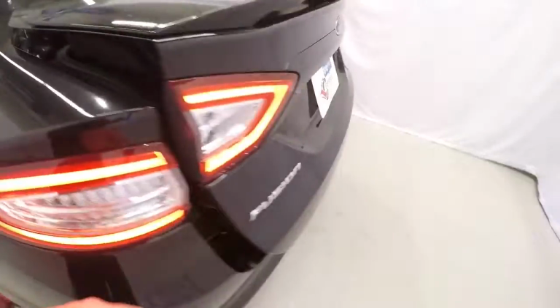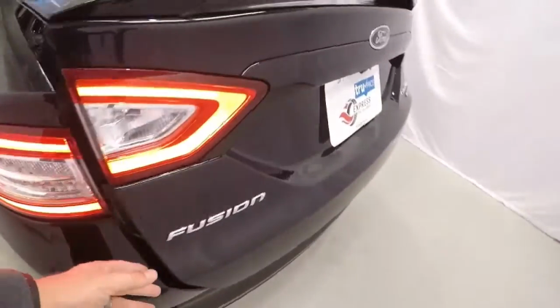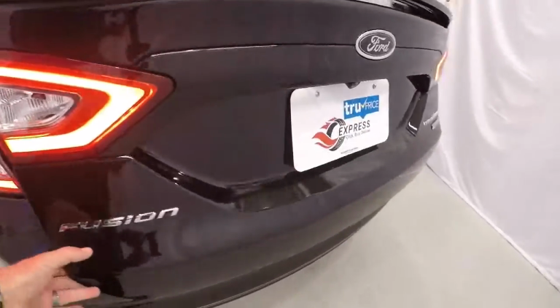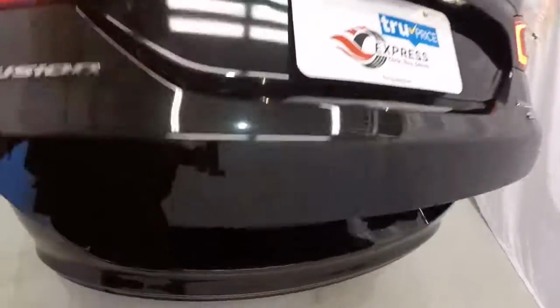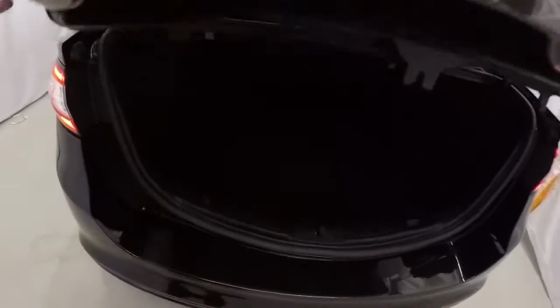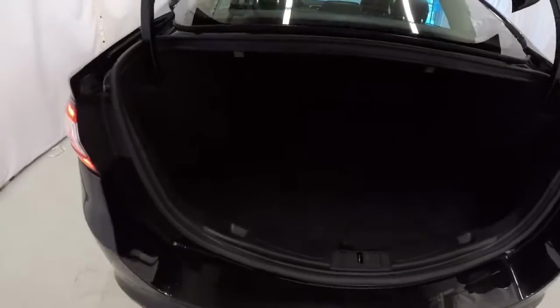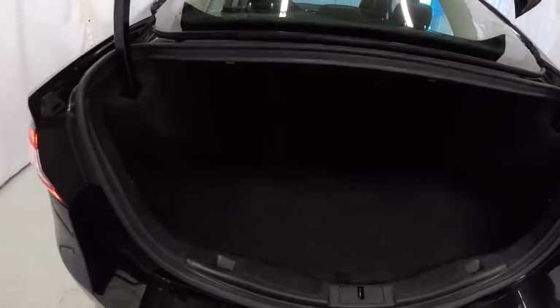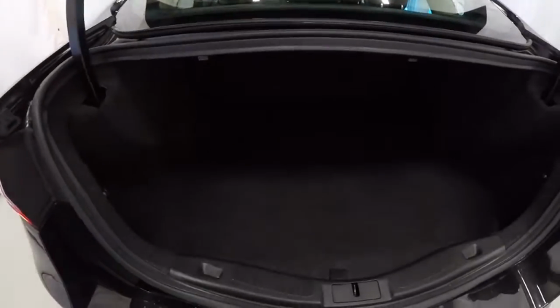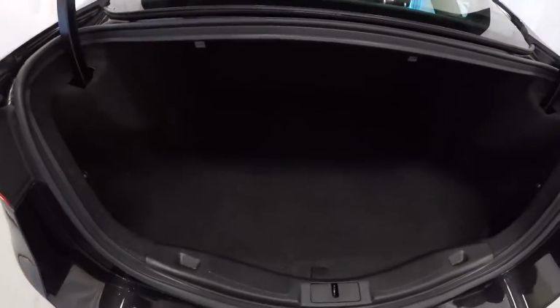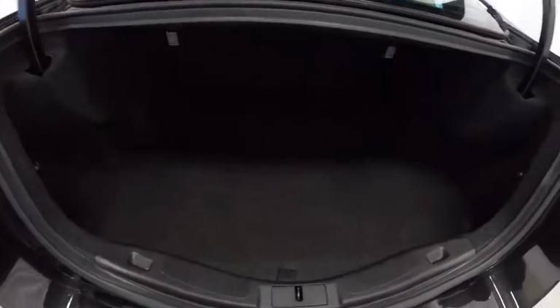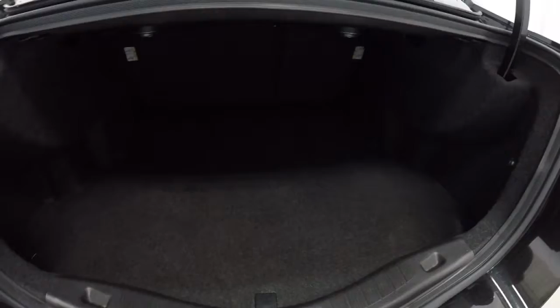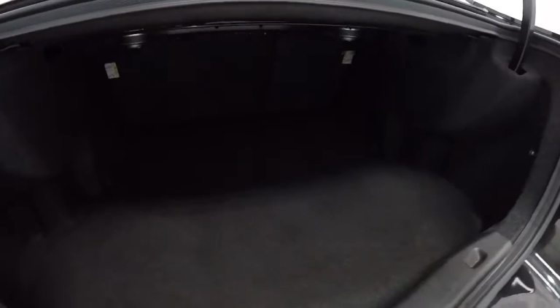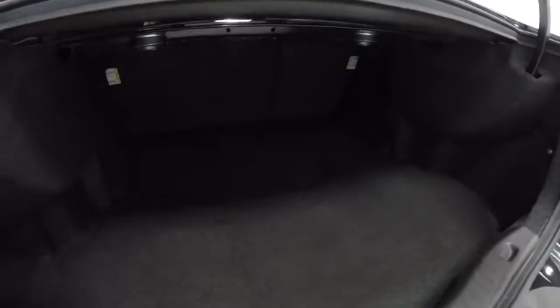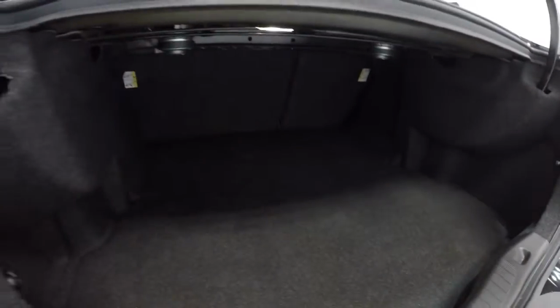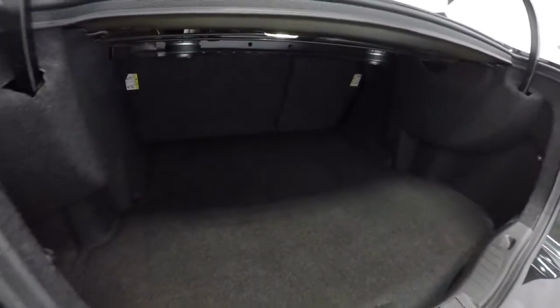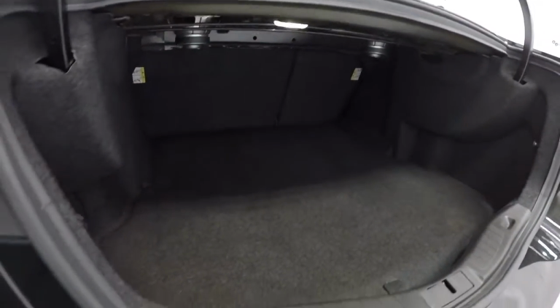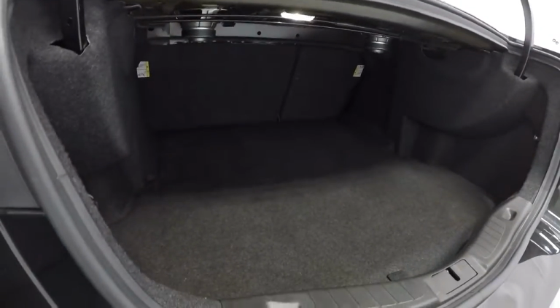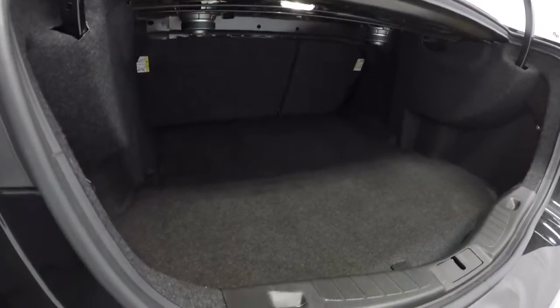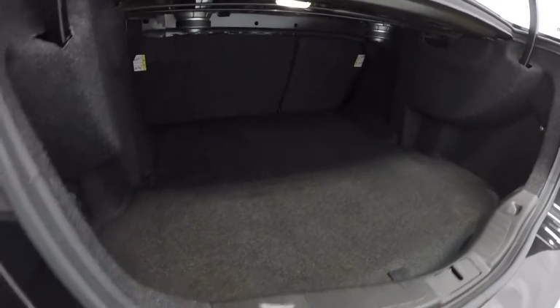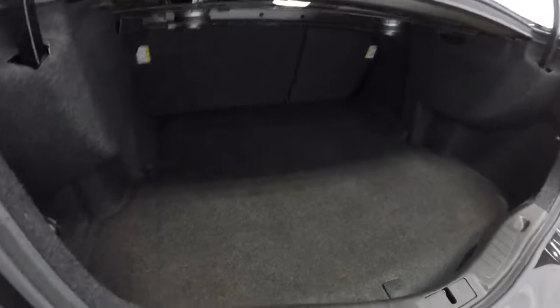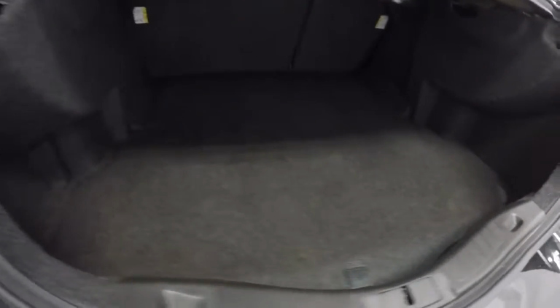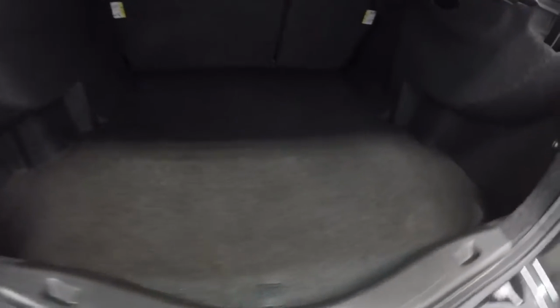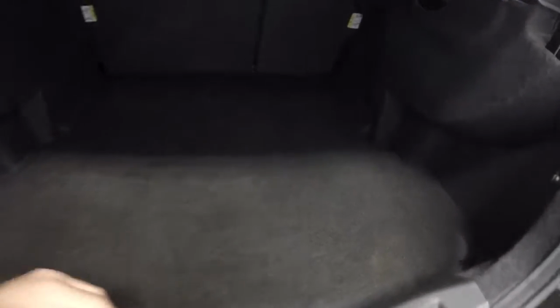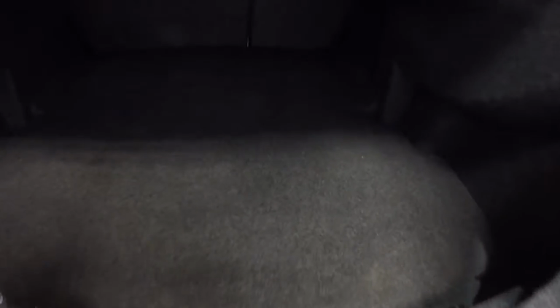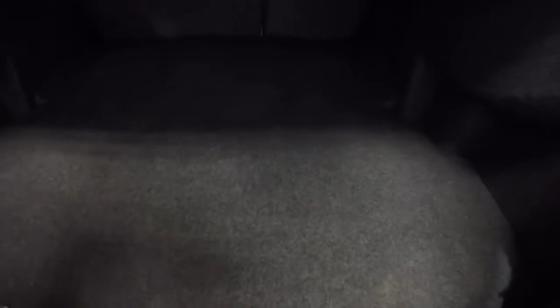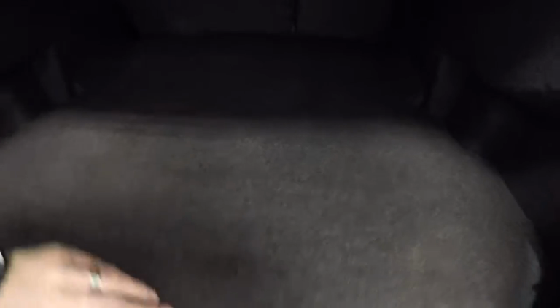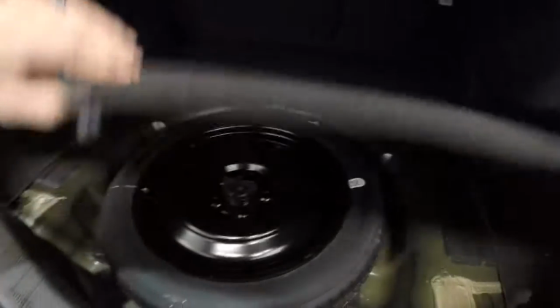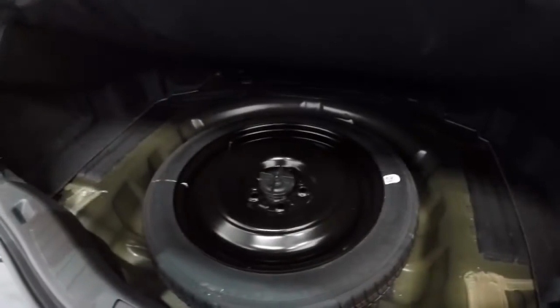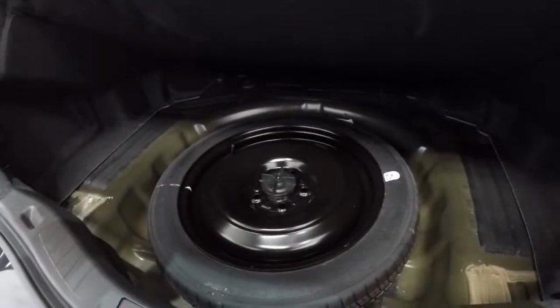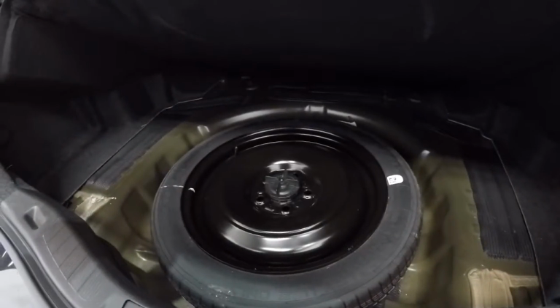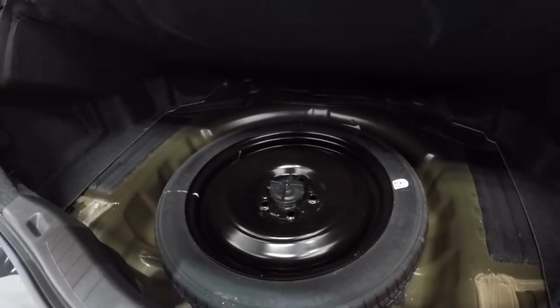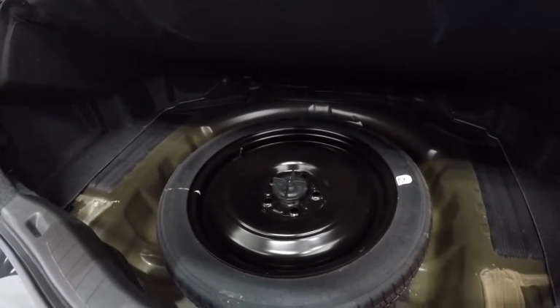Let's take a look in the trunk. Carpet is nice and clean back here — plenty of room. Got the spare tire underneath.